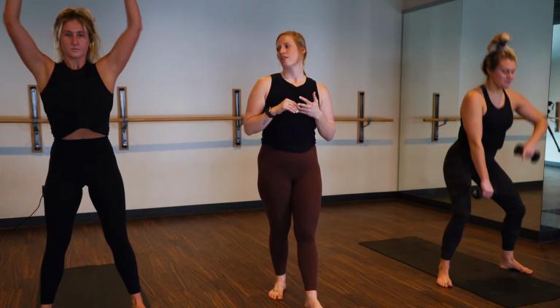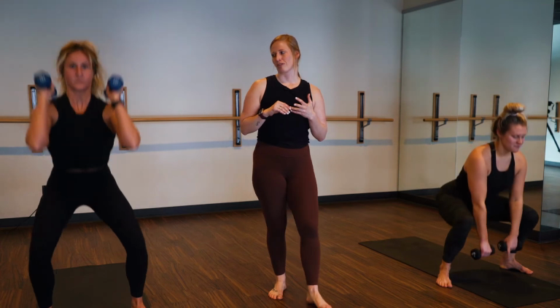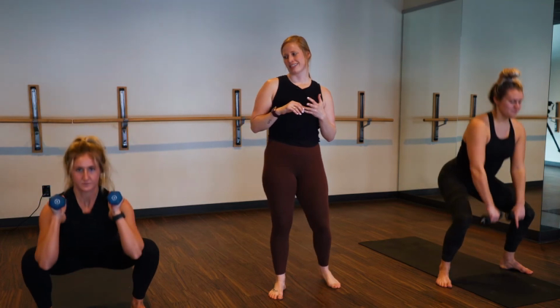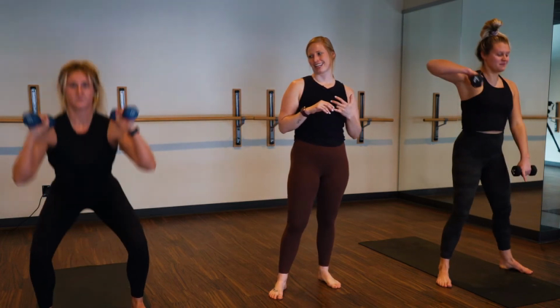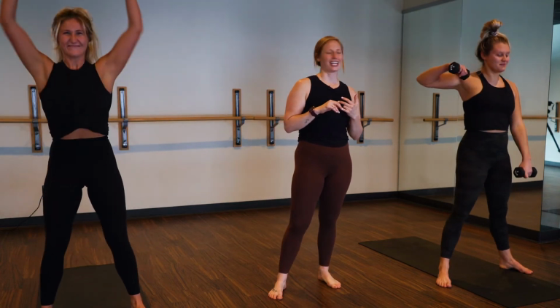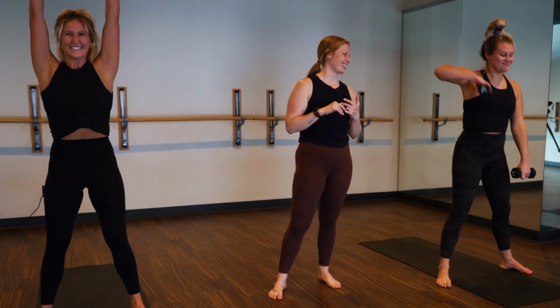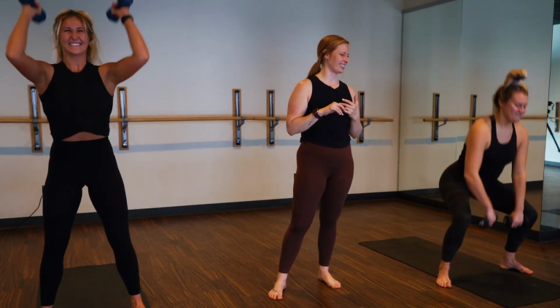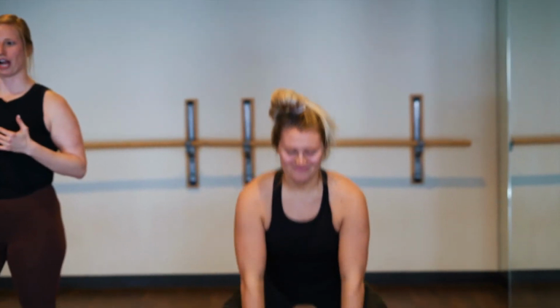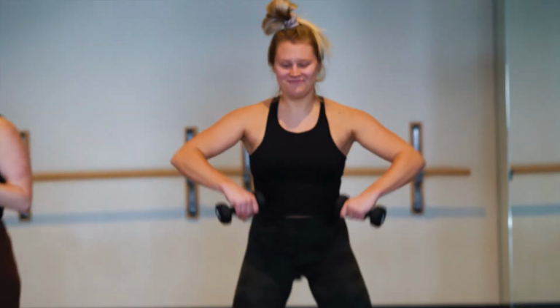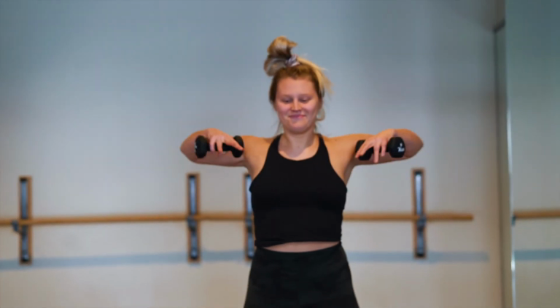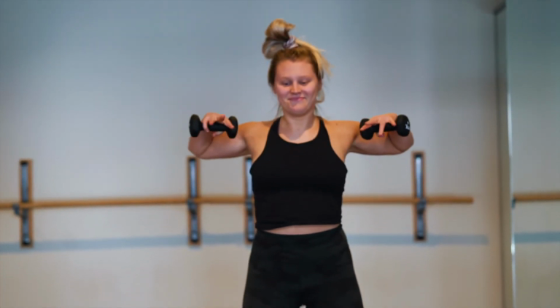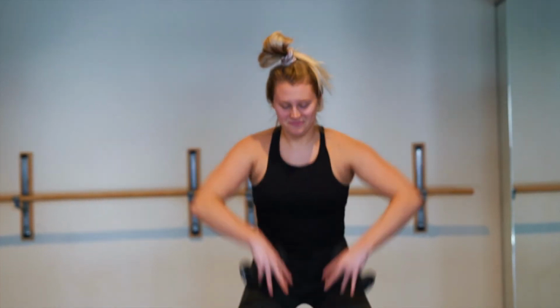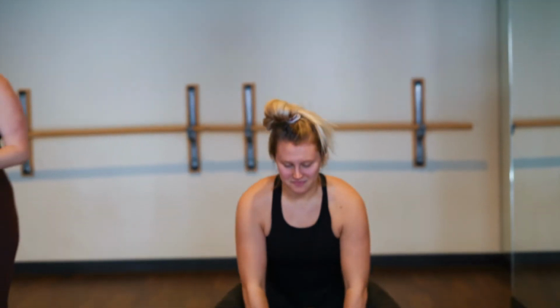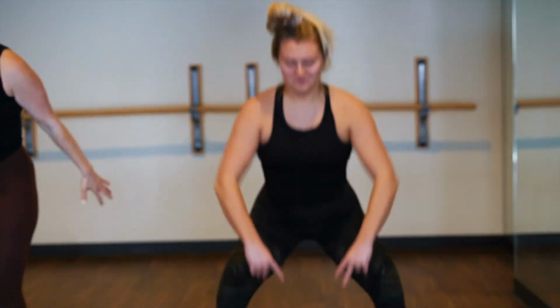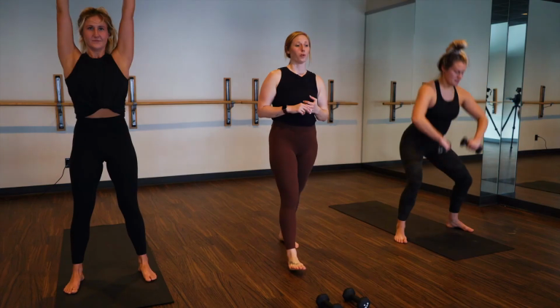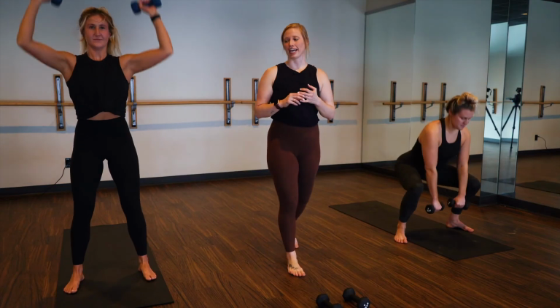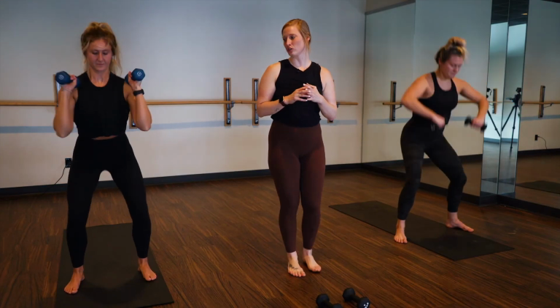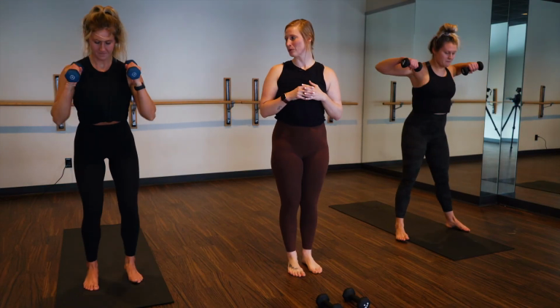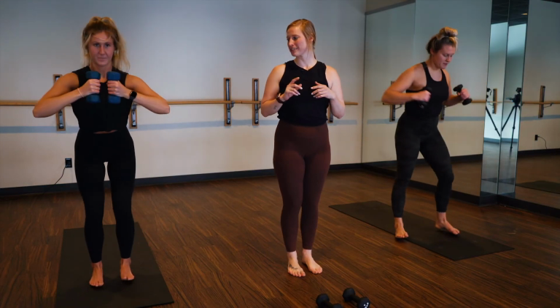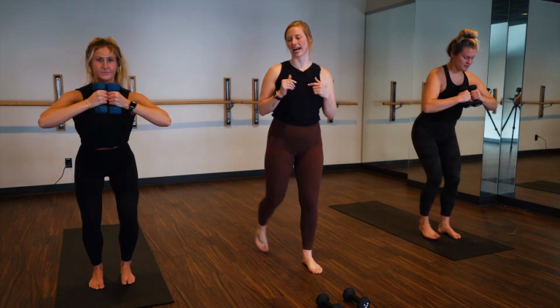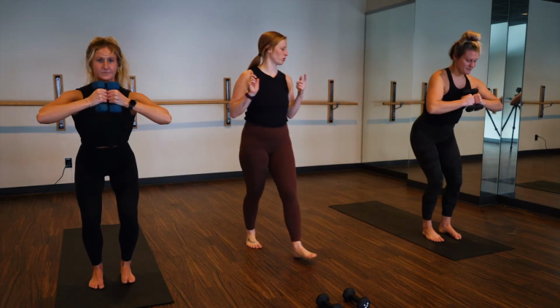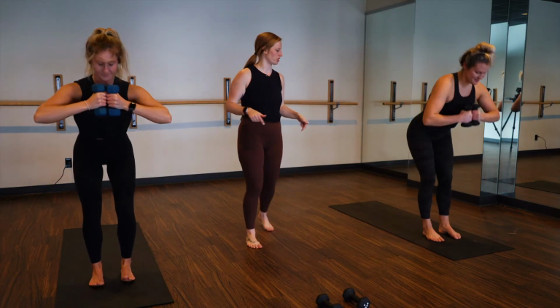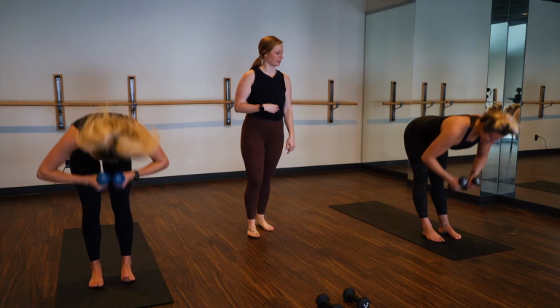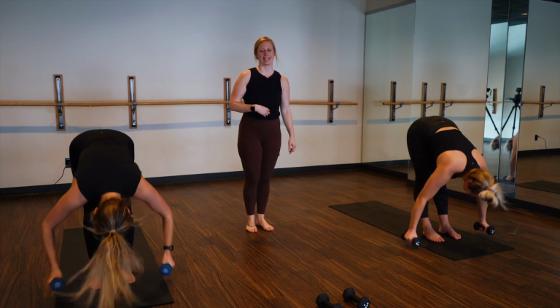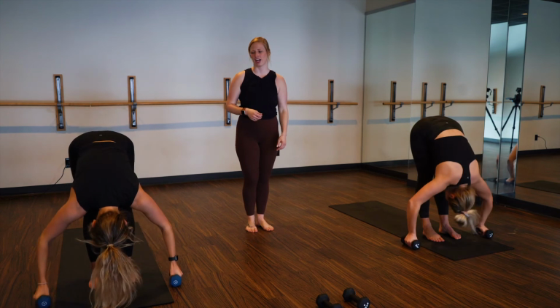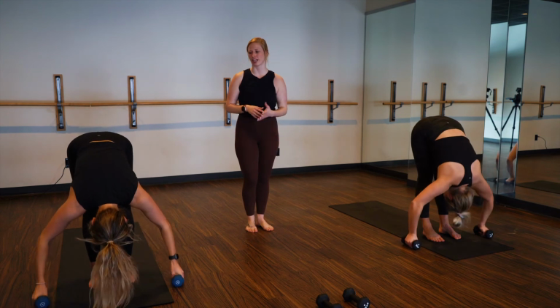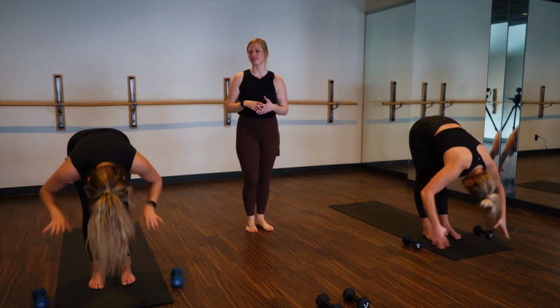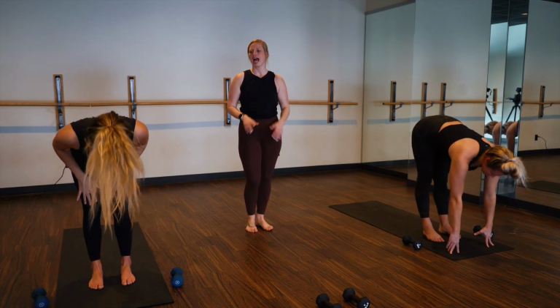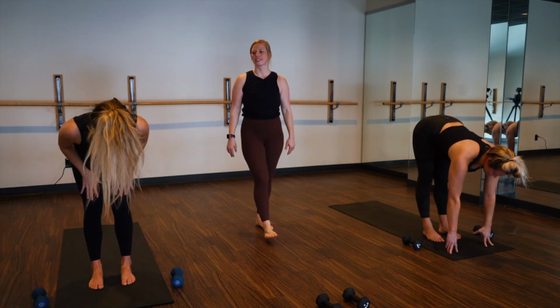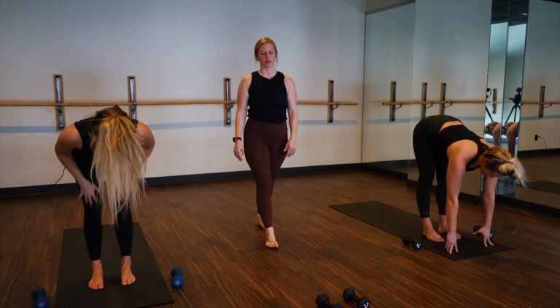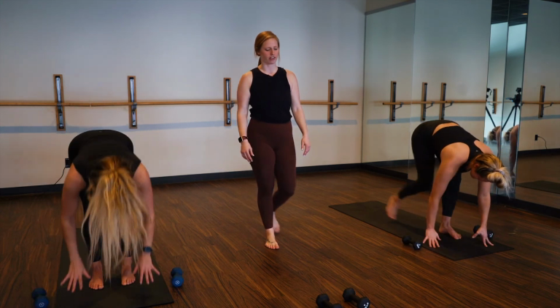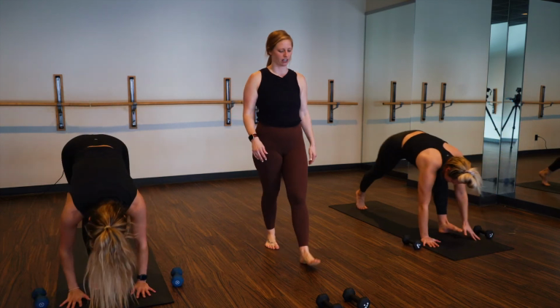Four more friends. Yeah, can you do it? You got this. Love the options. Three, two — we meet in chair pose. One, inhale chair pose. Exhale, forward fold, ditch your weights. Inhale, halfway lift. Exhale, downward facing dog.